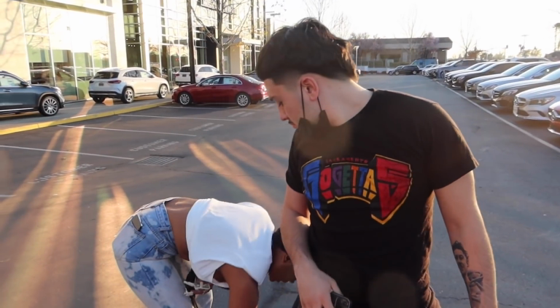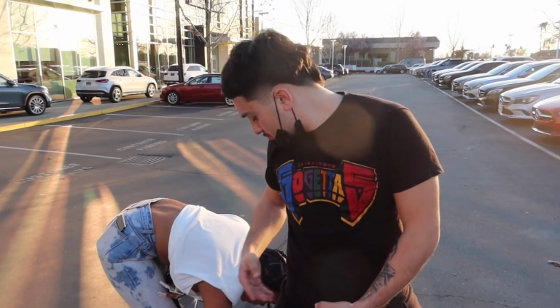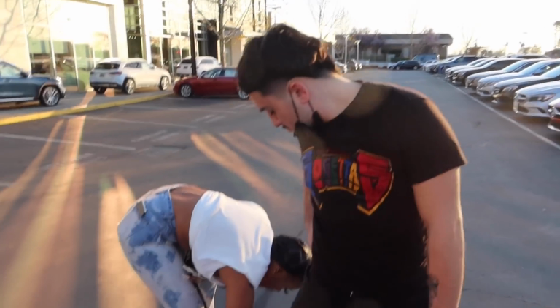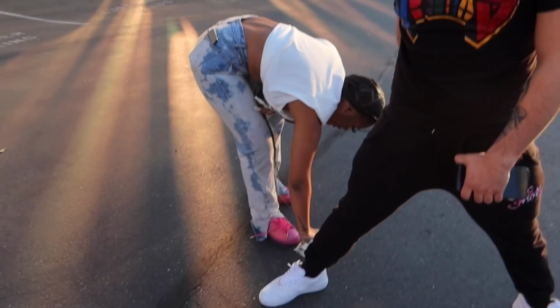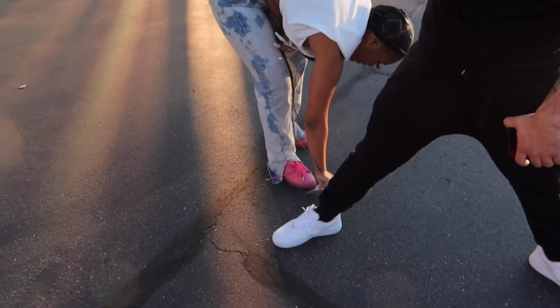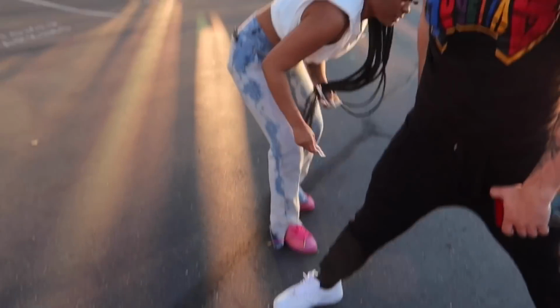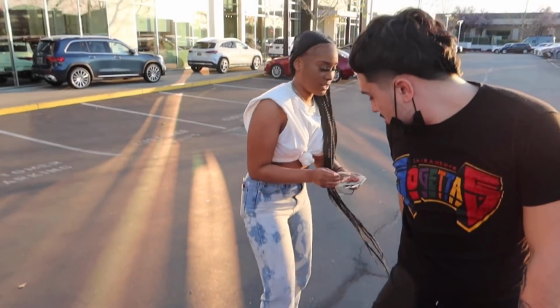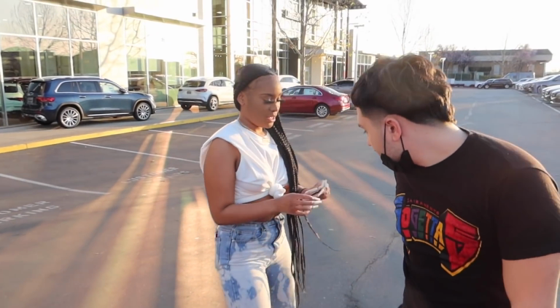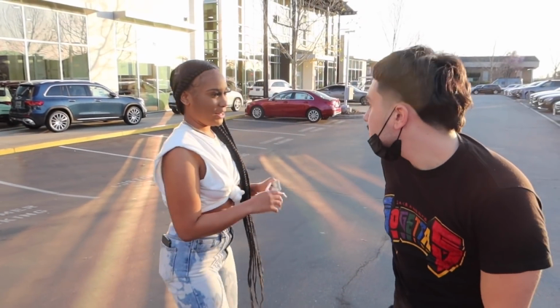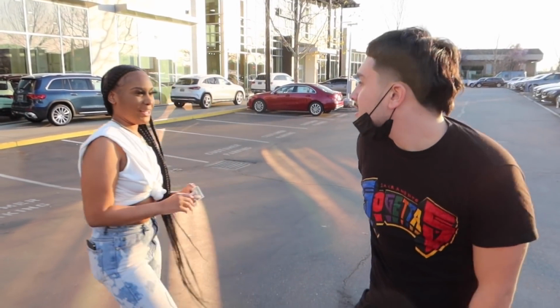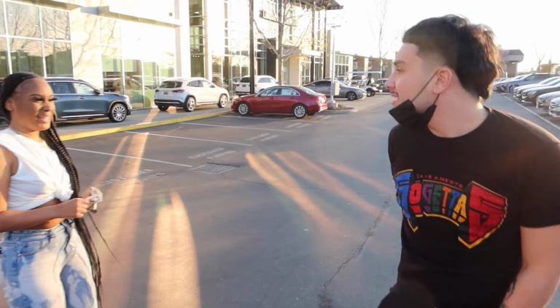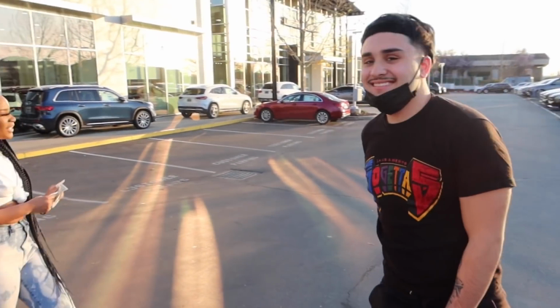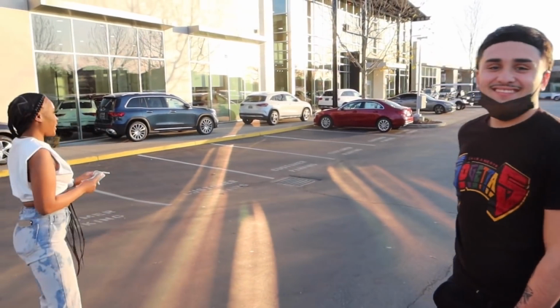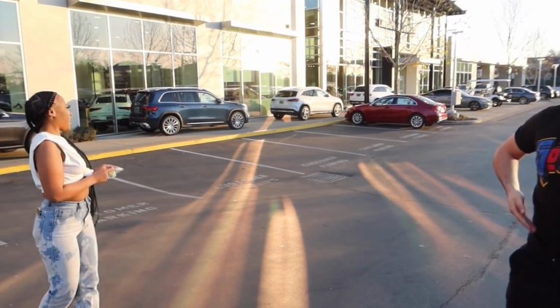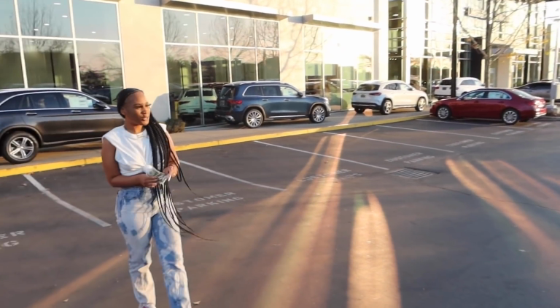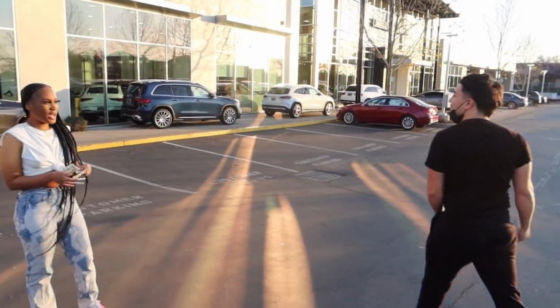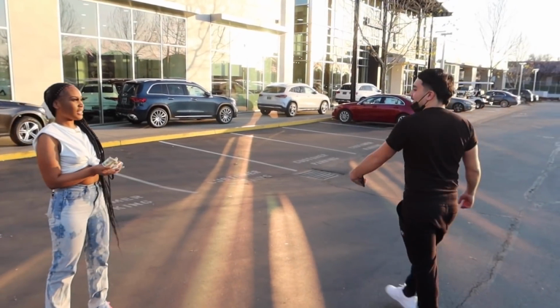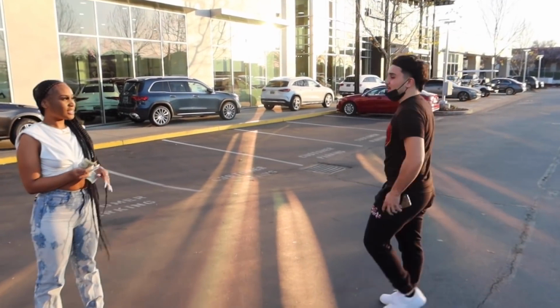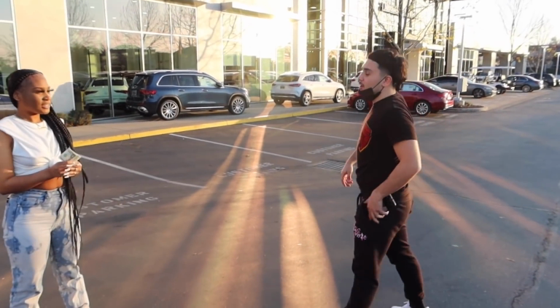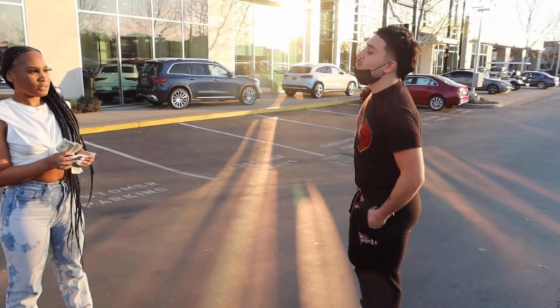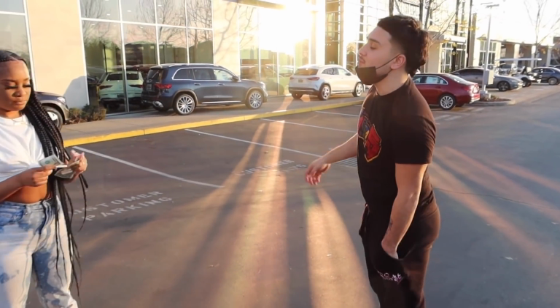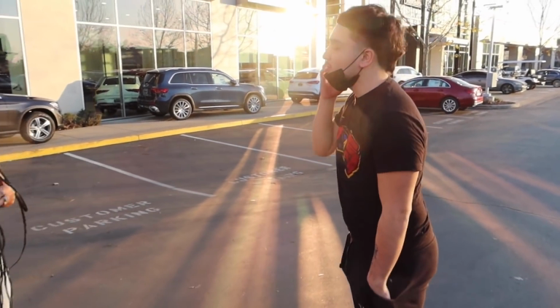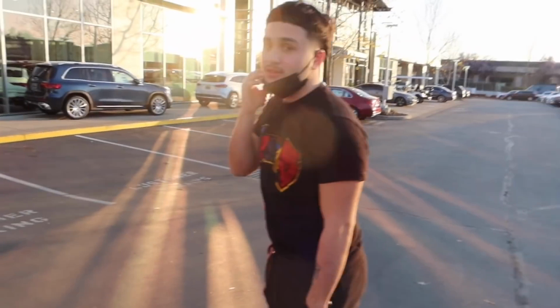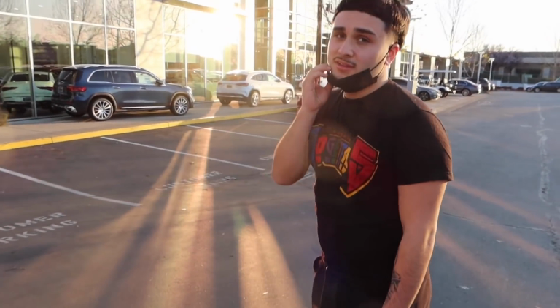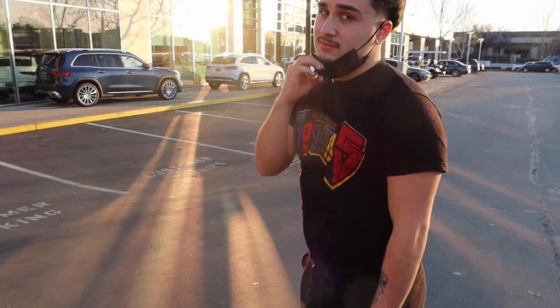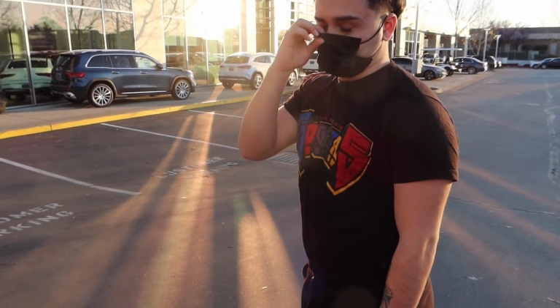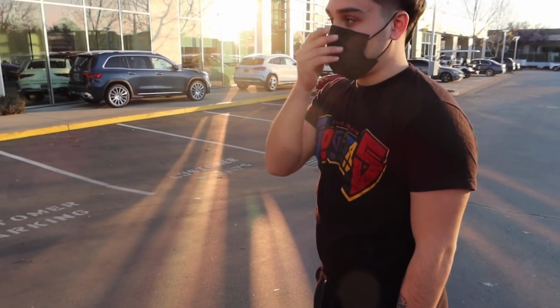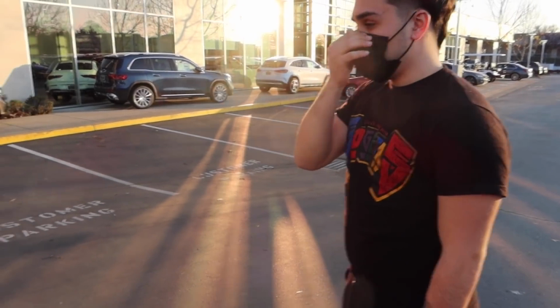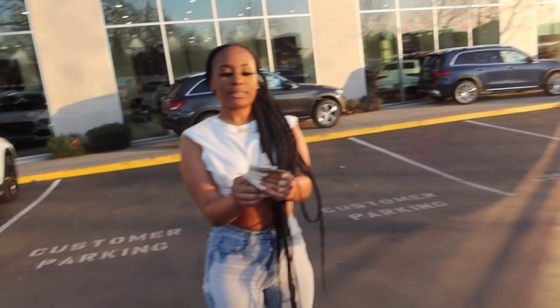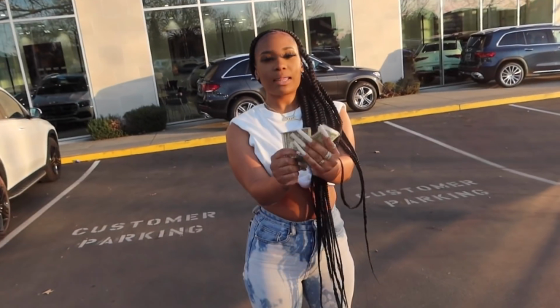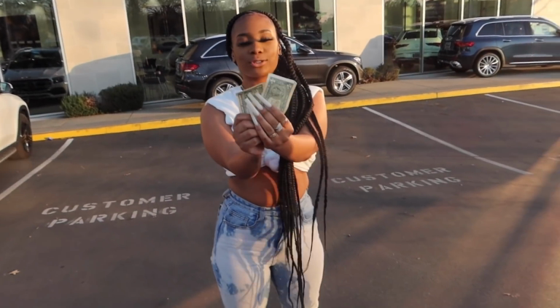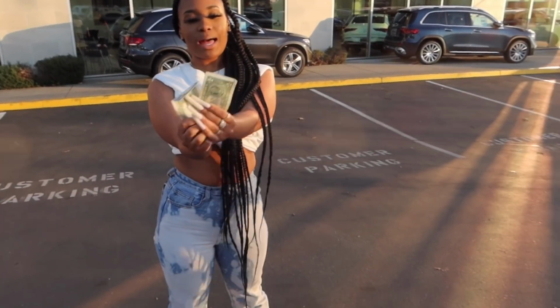Thank y'all. Hold on bro - that's the last two dollars I got. The last two dollars. Where are we gonna eat? What time is it? It's my last two dollars.